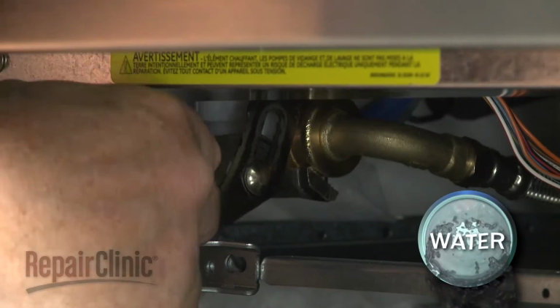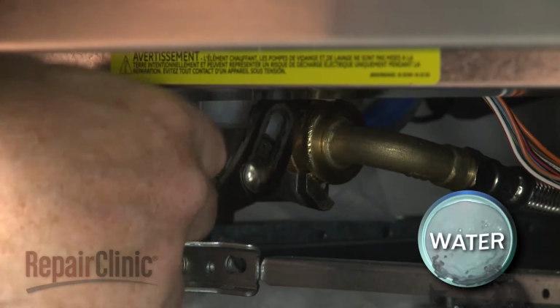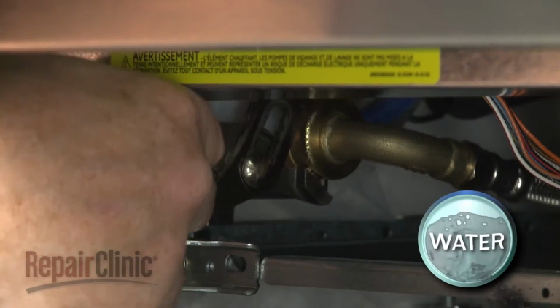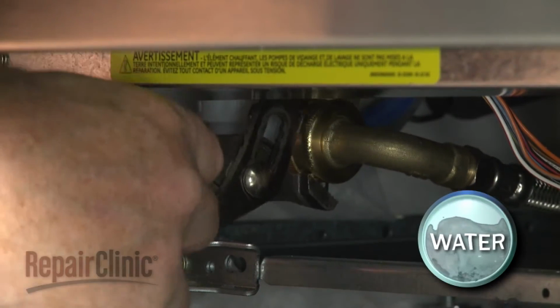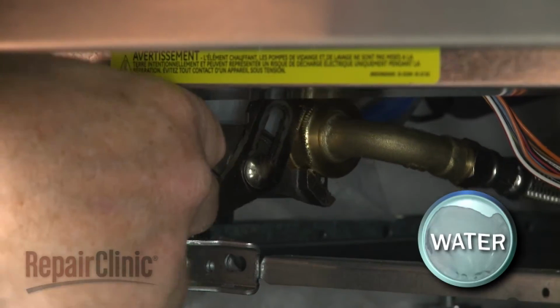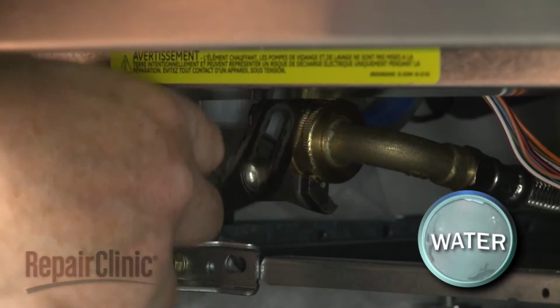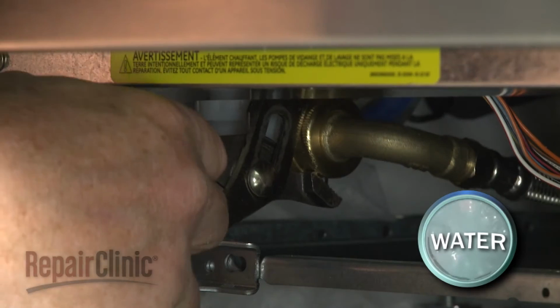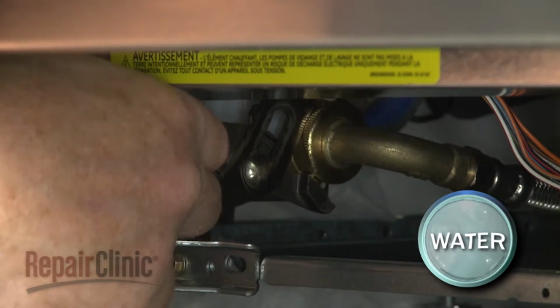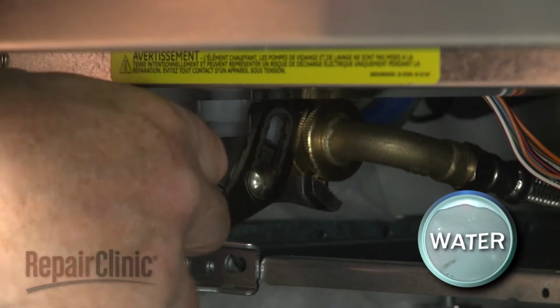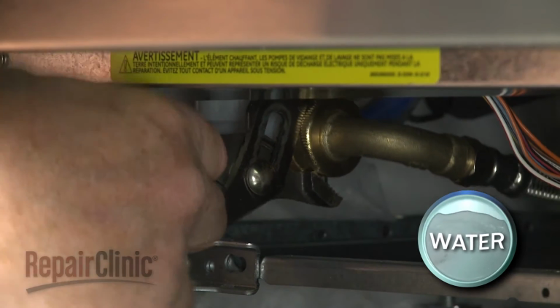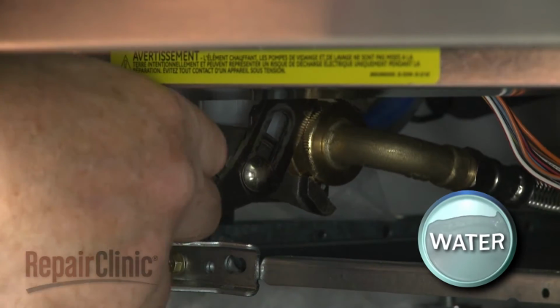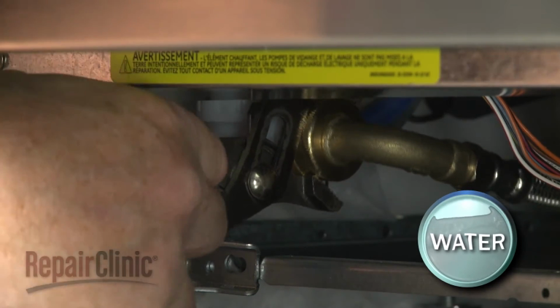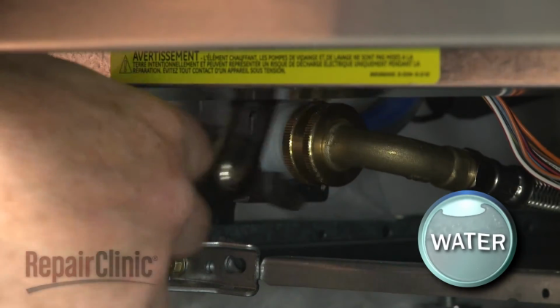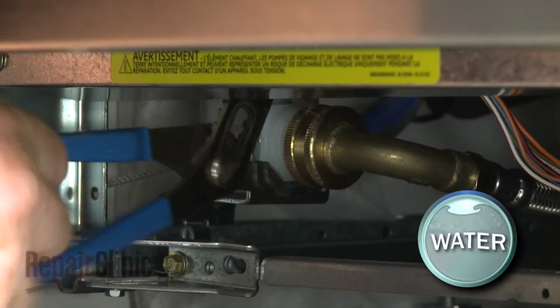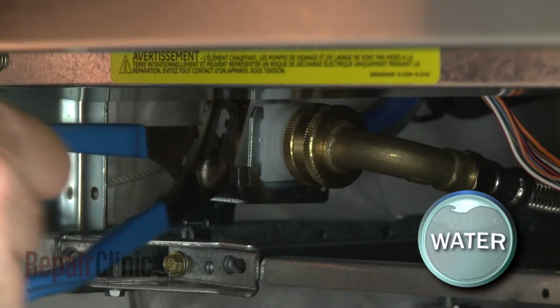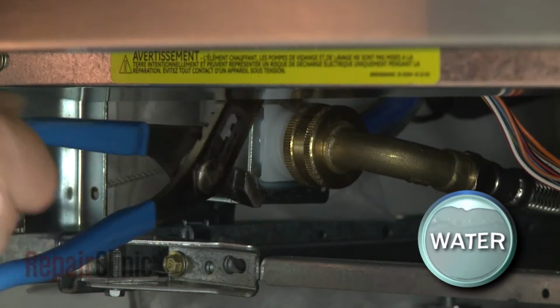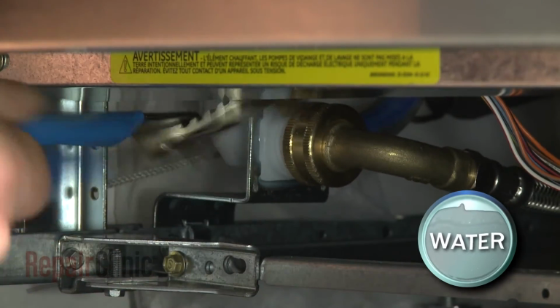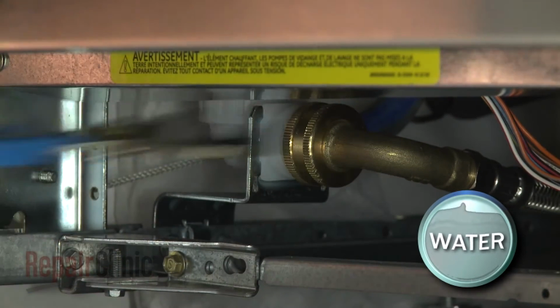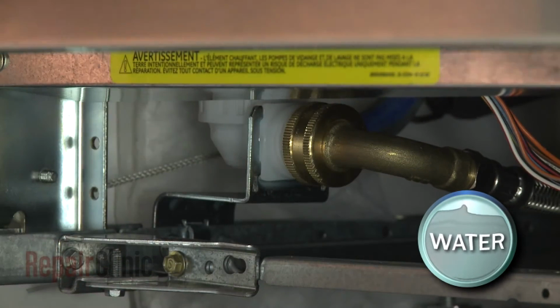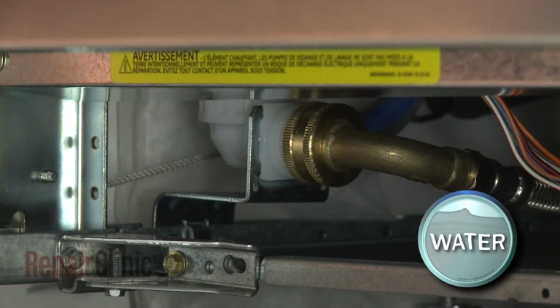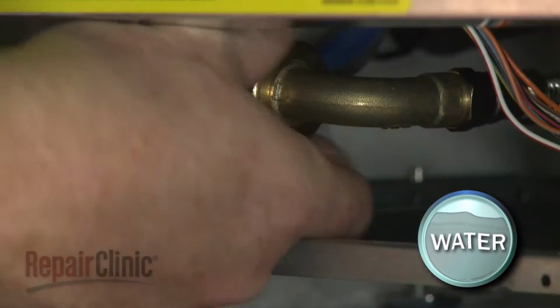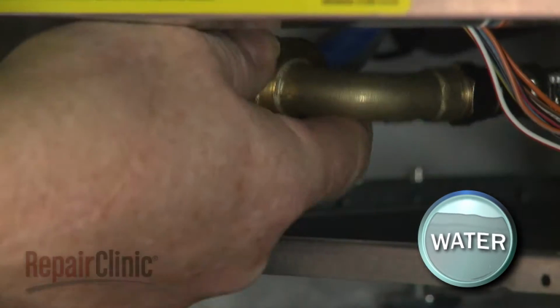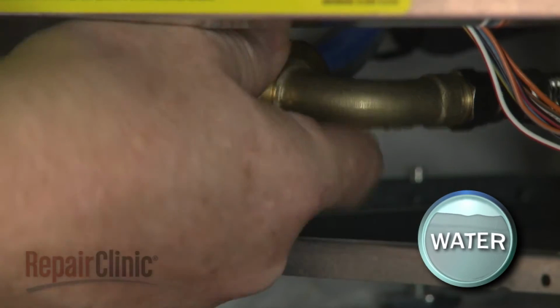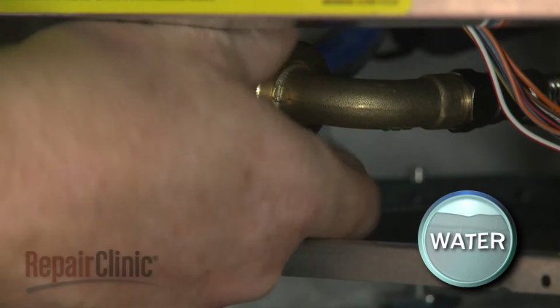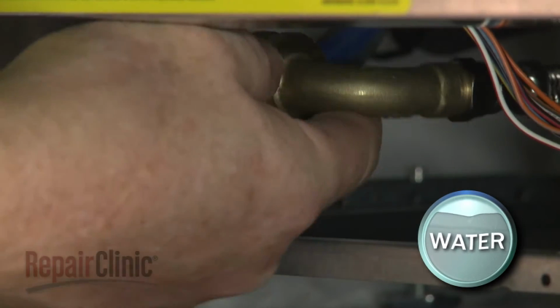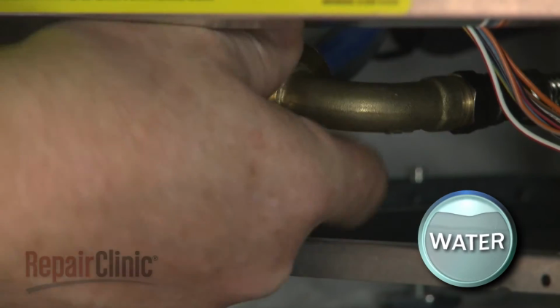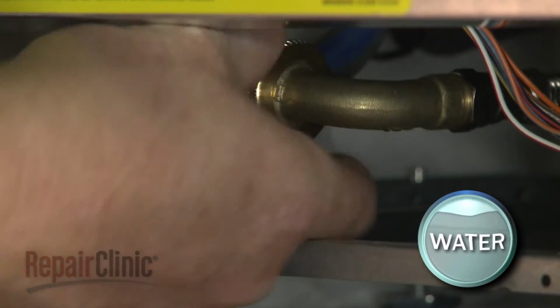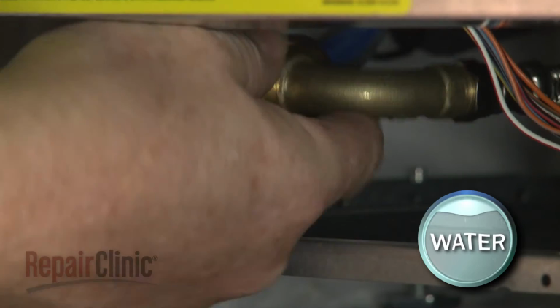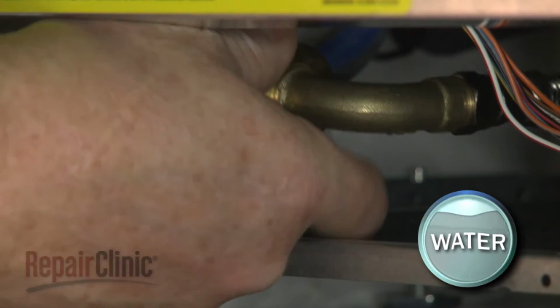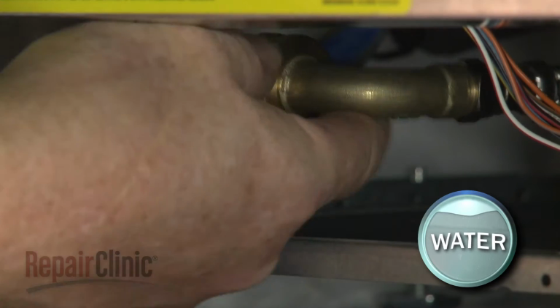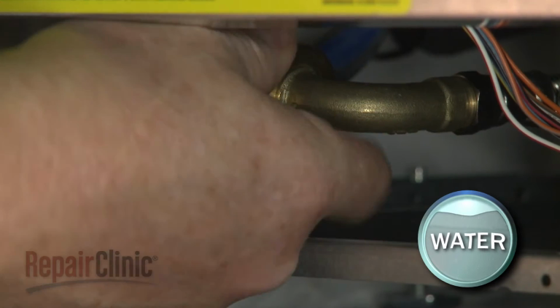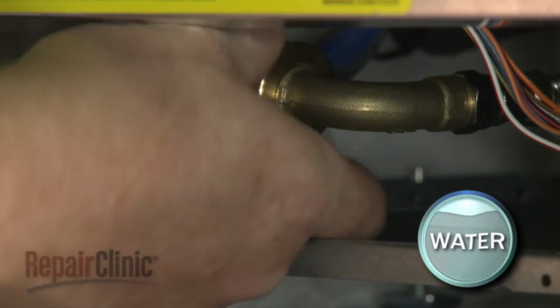Use channel lock pliers to help unthread the water supply line fitting from the inlet valve. Be prepared for some water to spill.